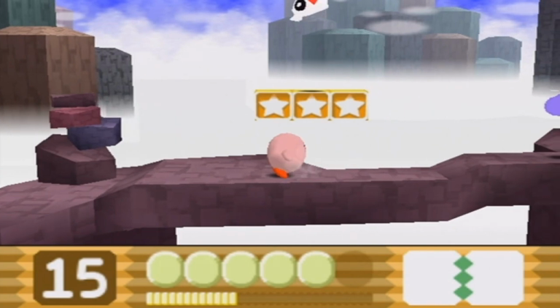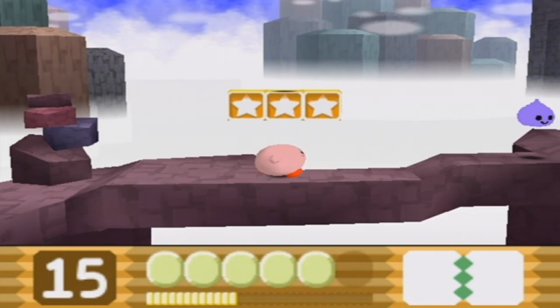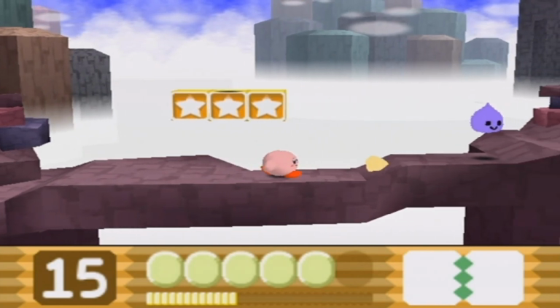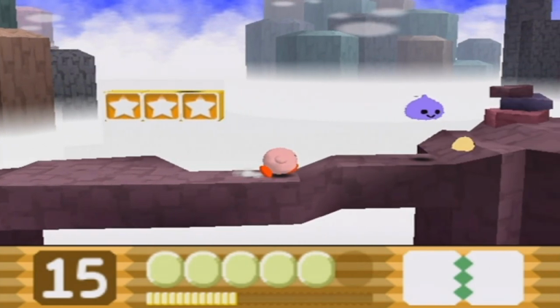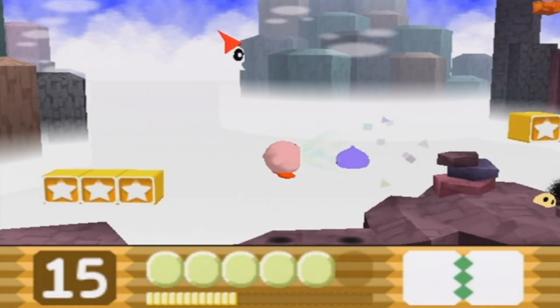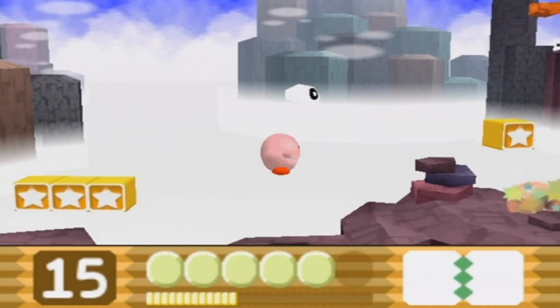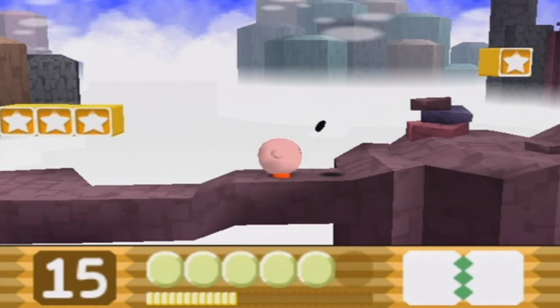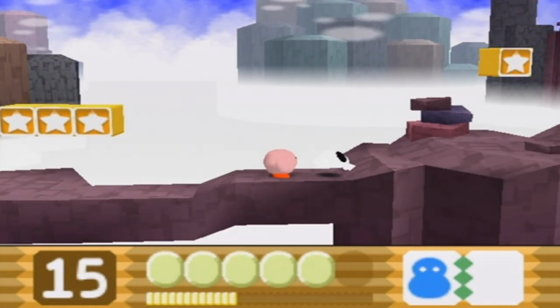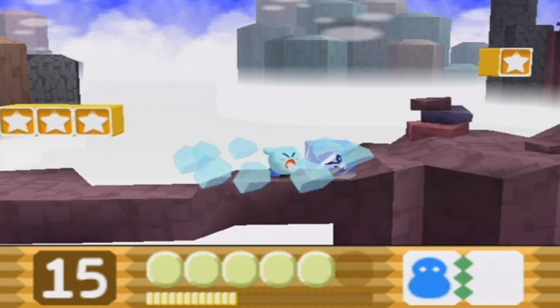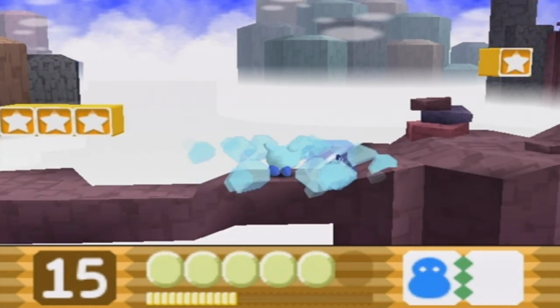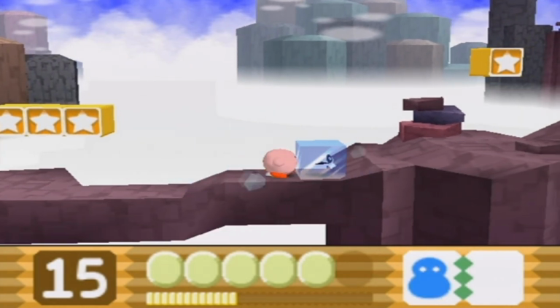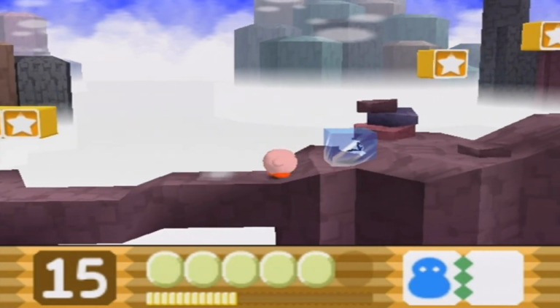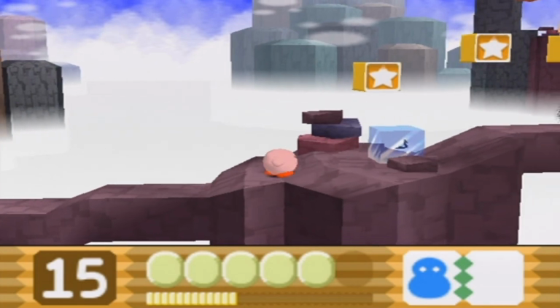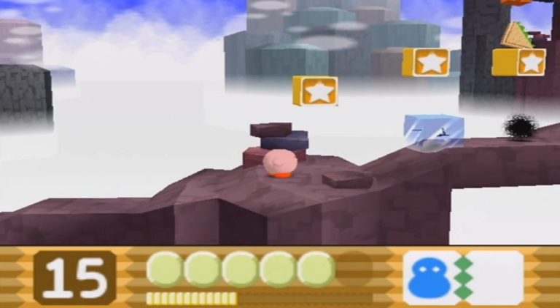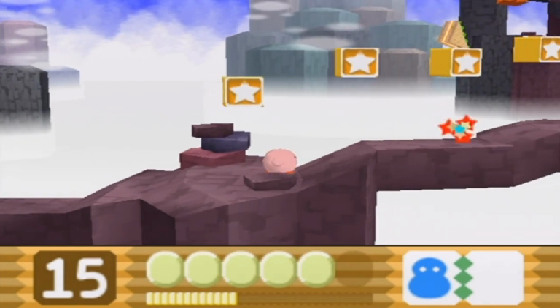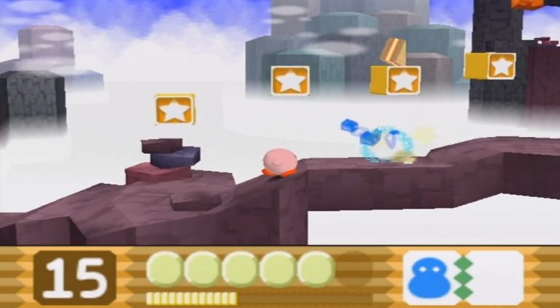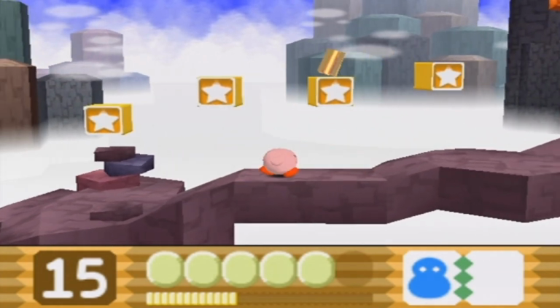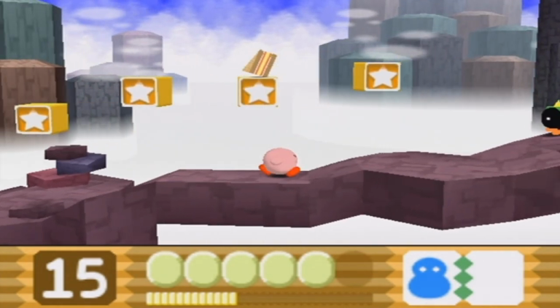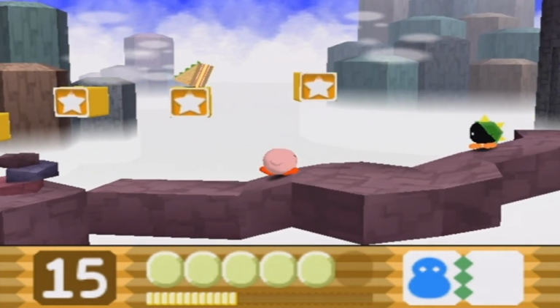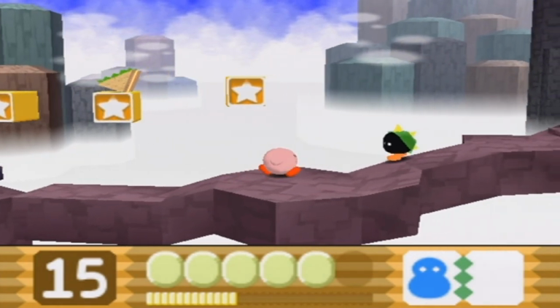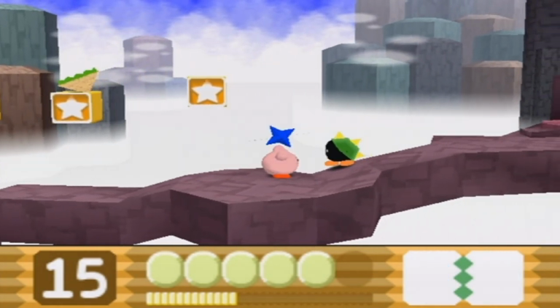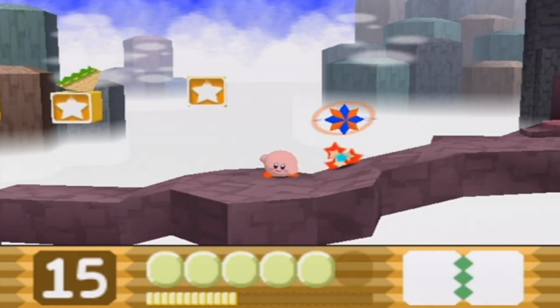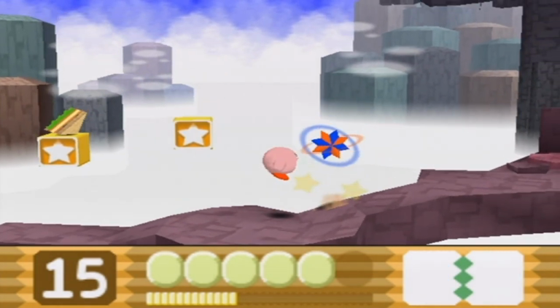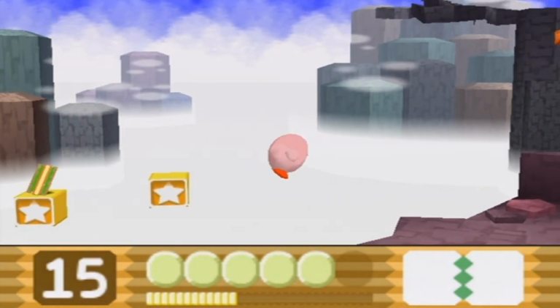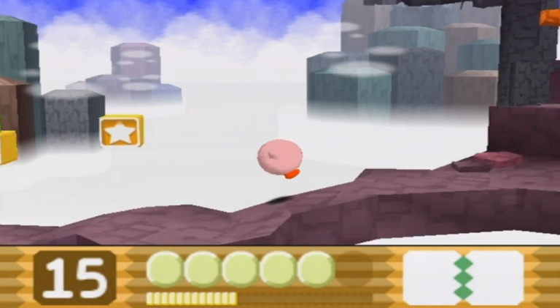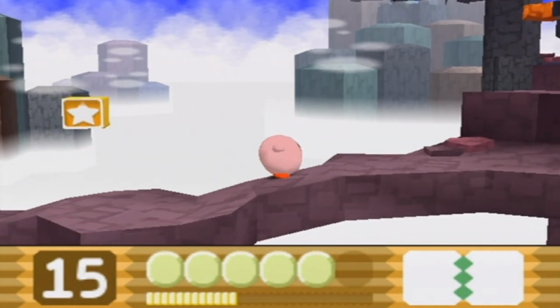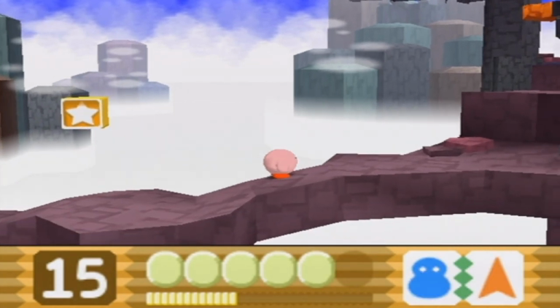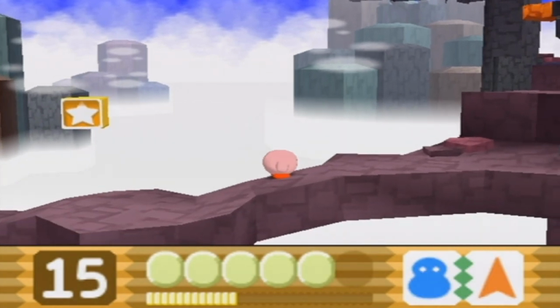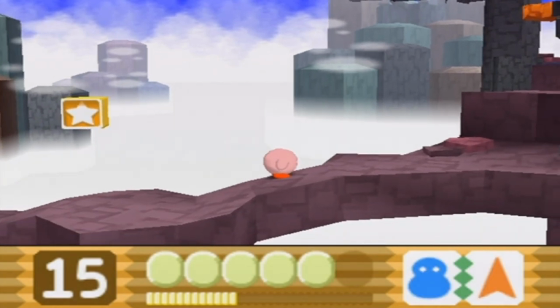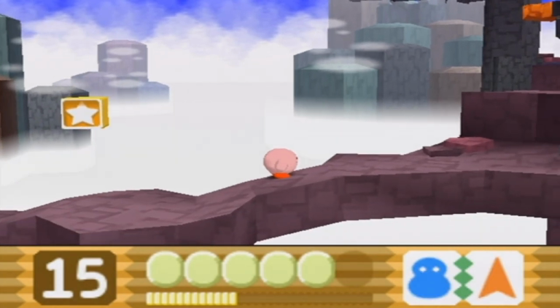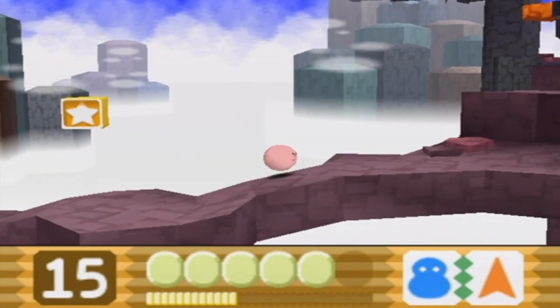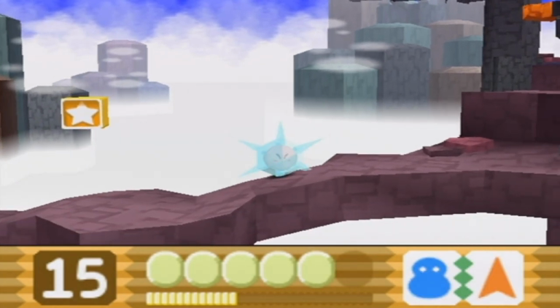In the upcoming level that I'm about to play, the ice ability is necessary to get the third crystal shard on the level. I advise combining ice with spike — combining ice with spike will allow you to turn into a giant icy snowflake. Allow me to demonstrate.